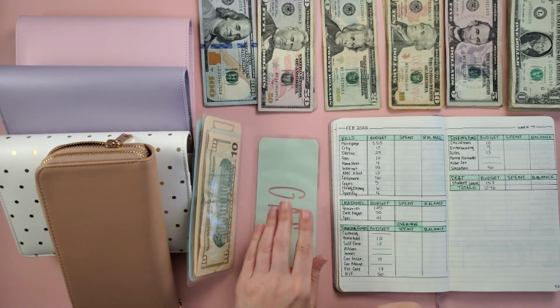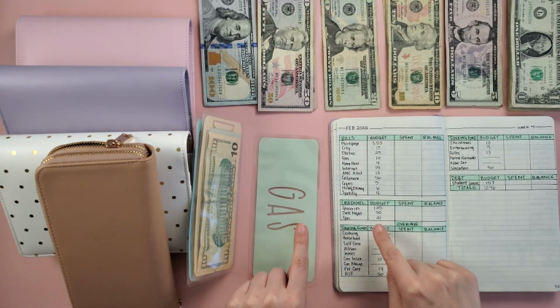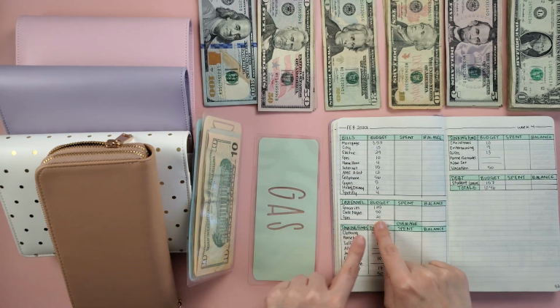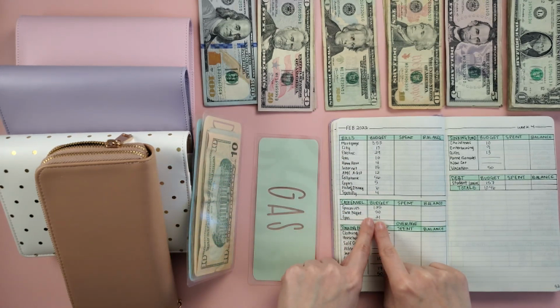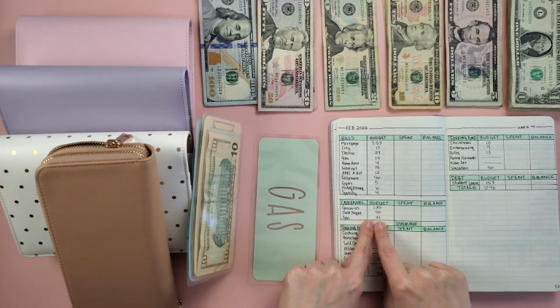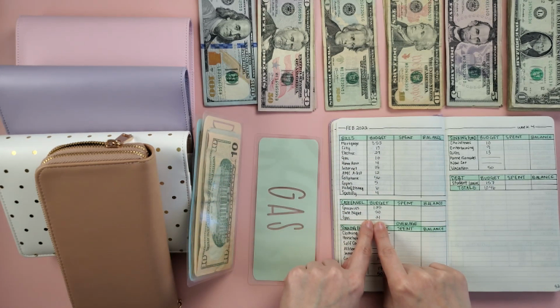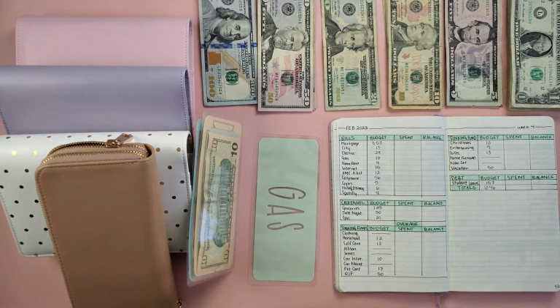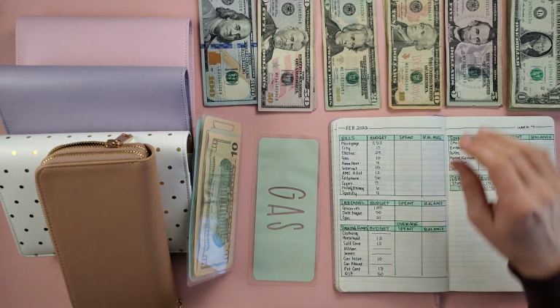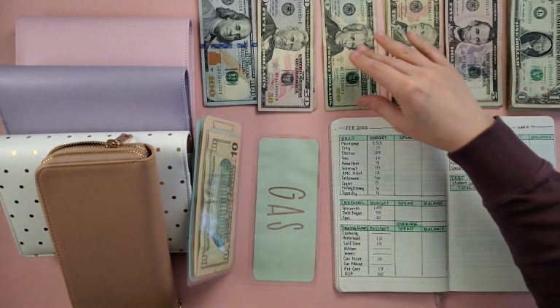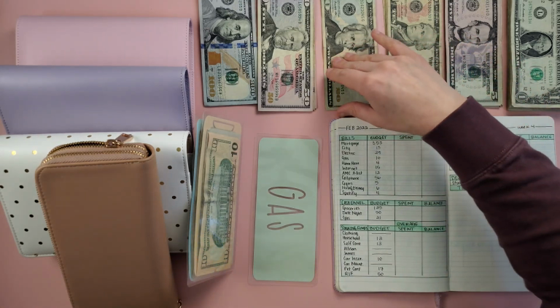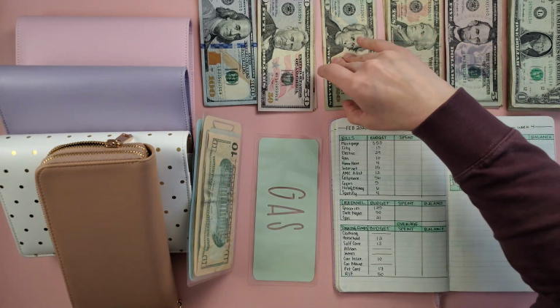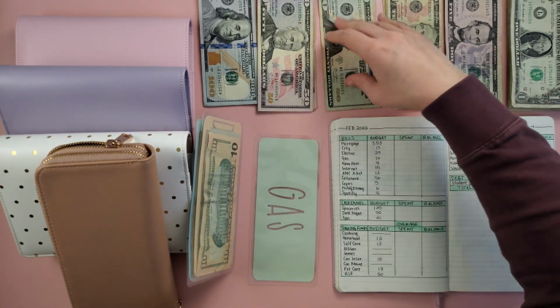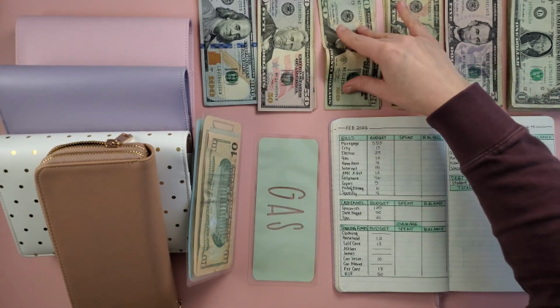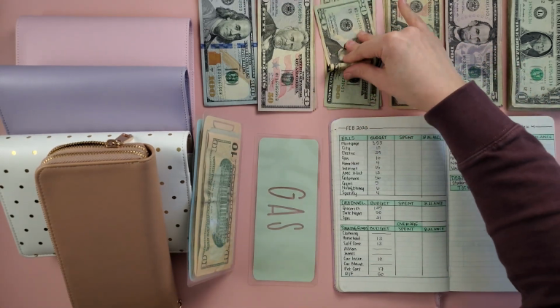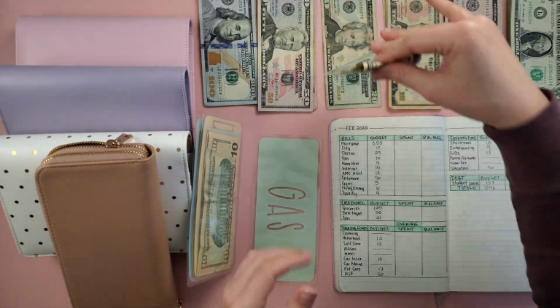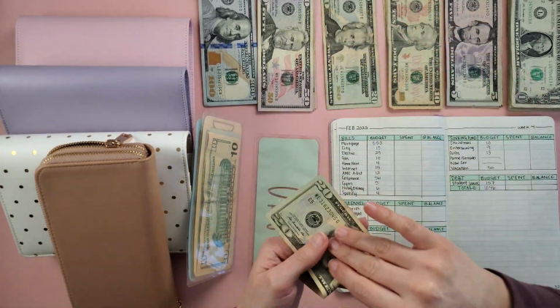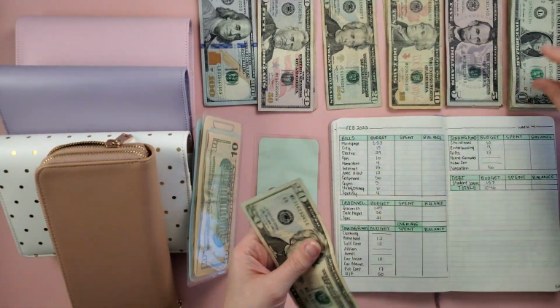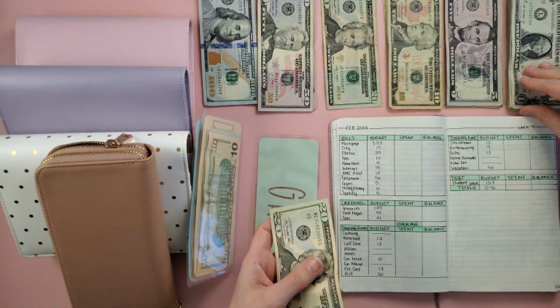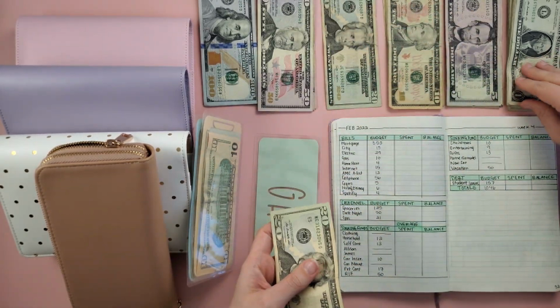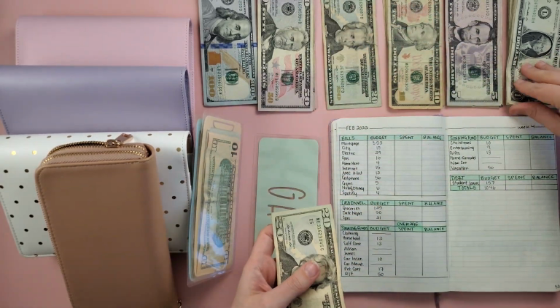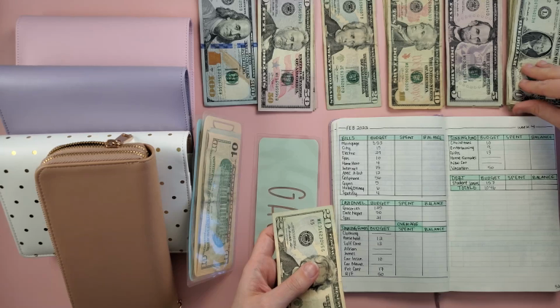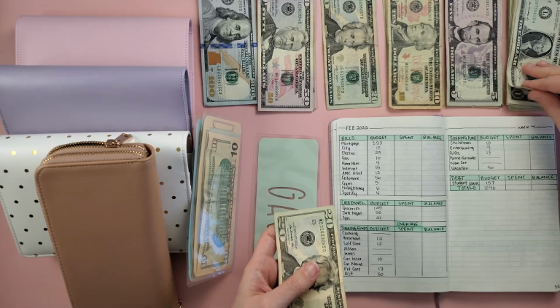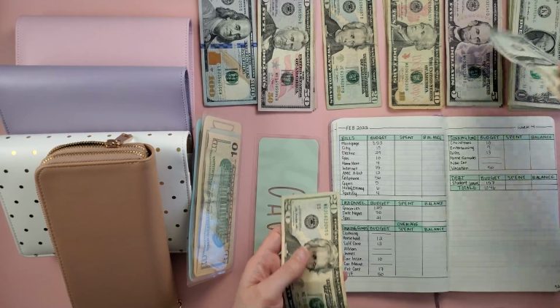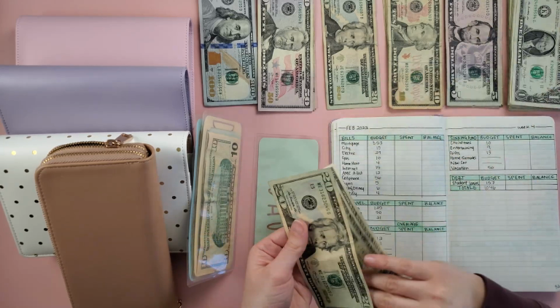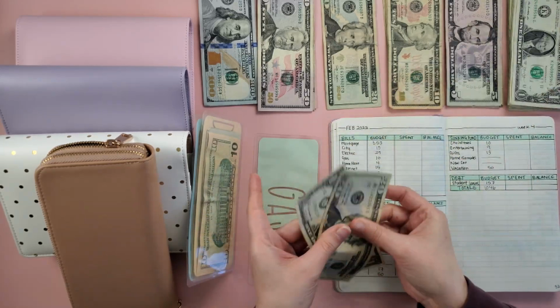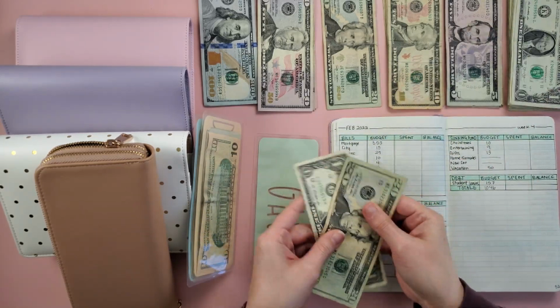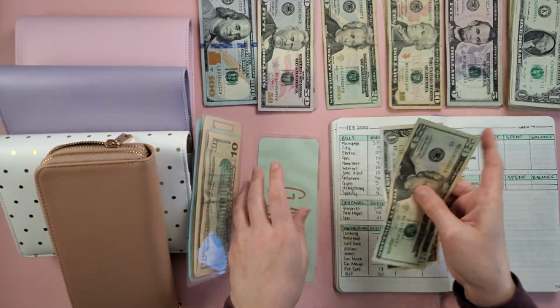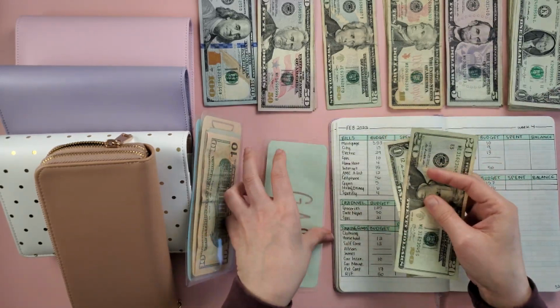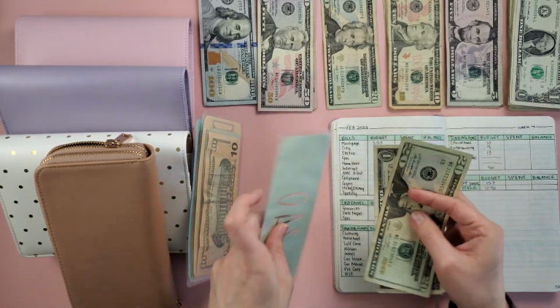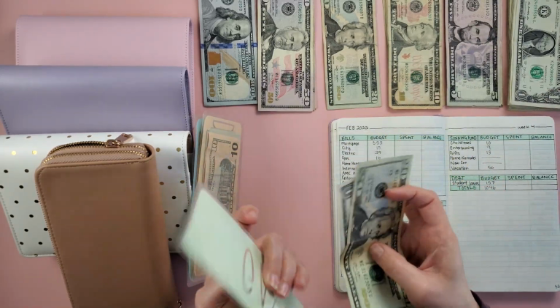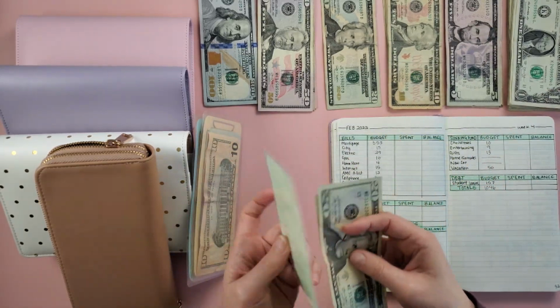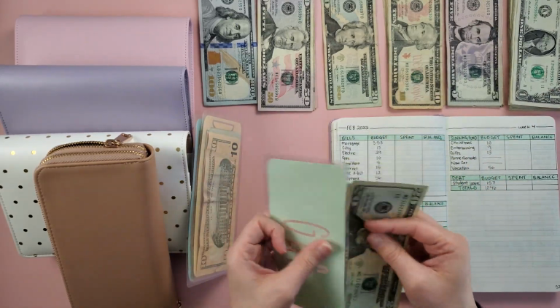And then lastly for the cash envelopes is gas — $21, so a 20 and a one. $21. That's it for my wallet.